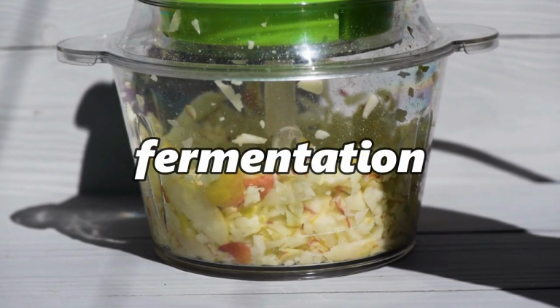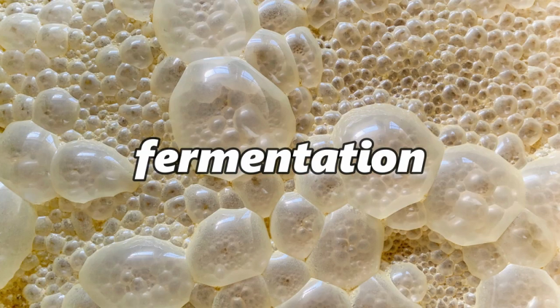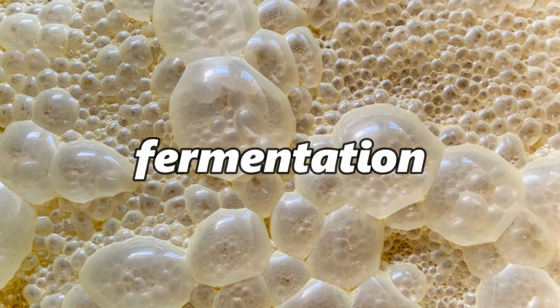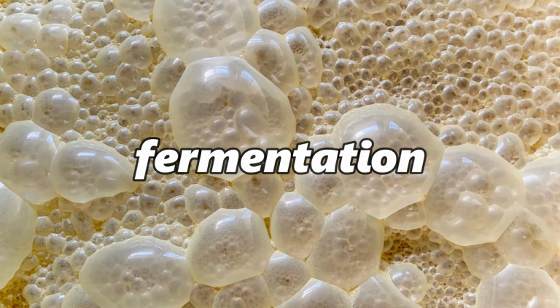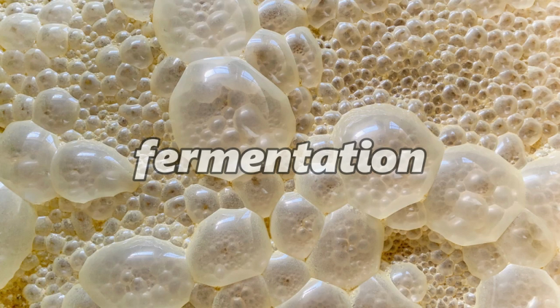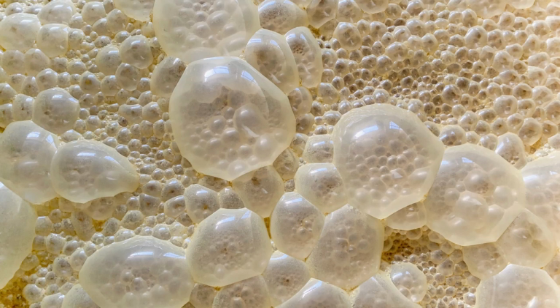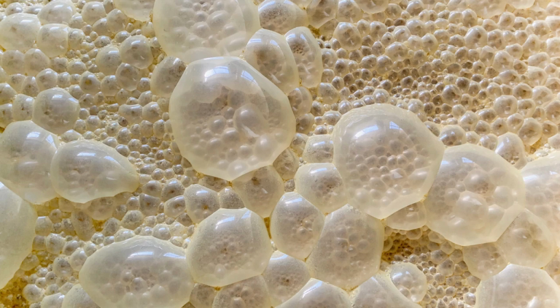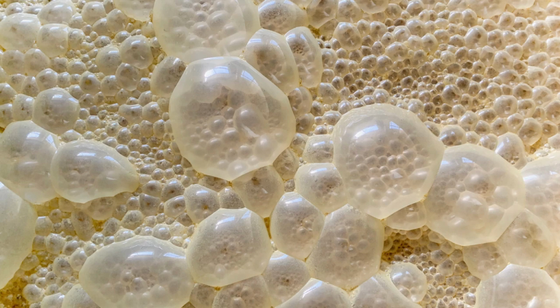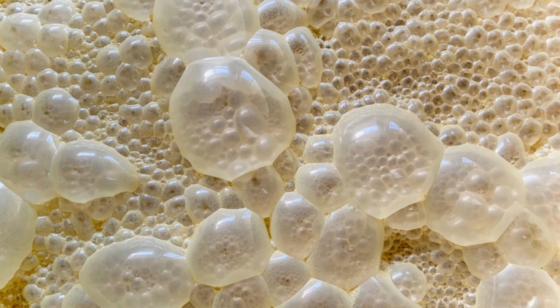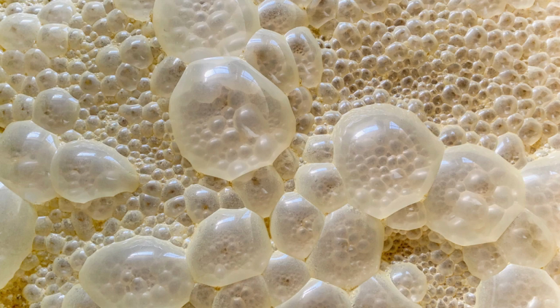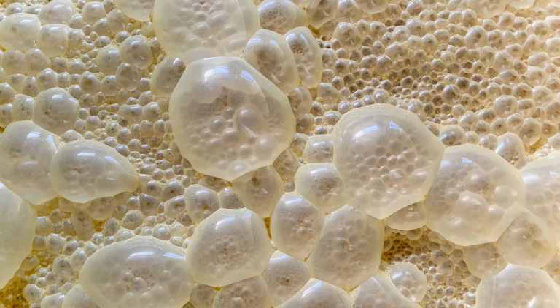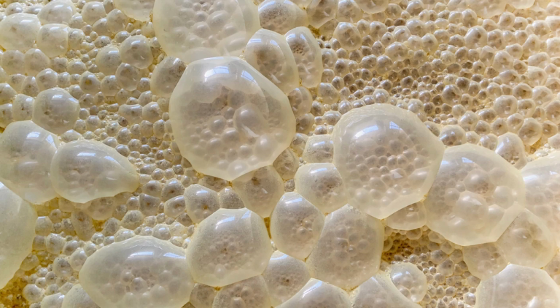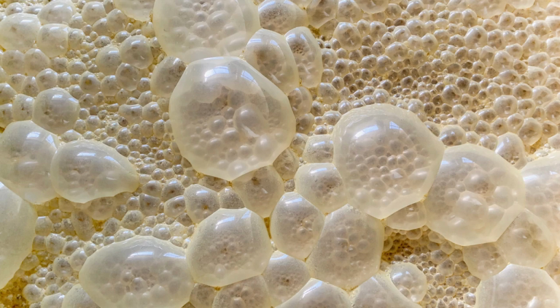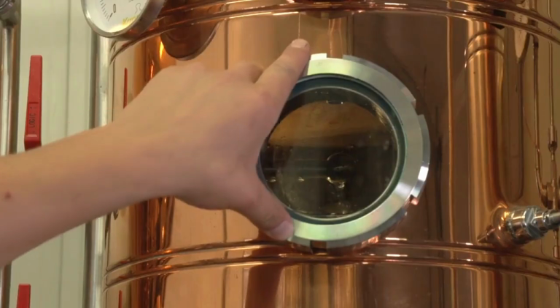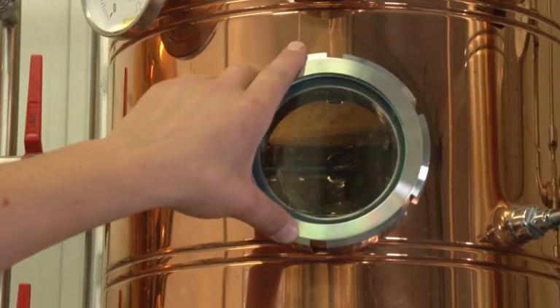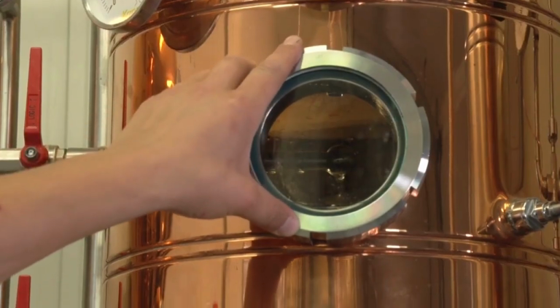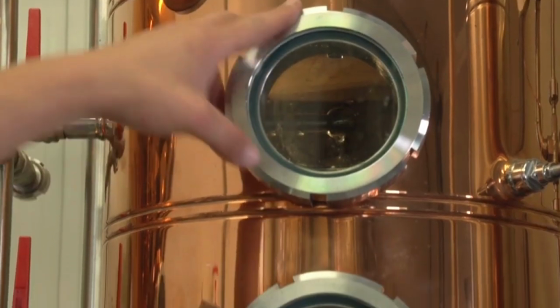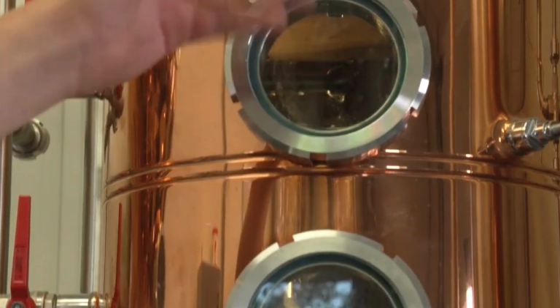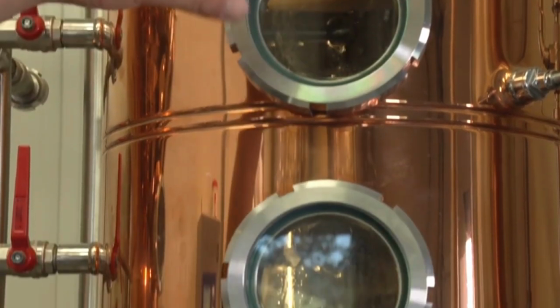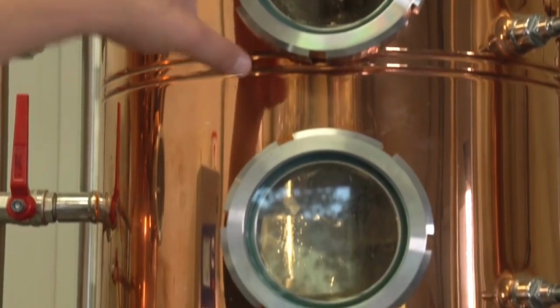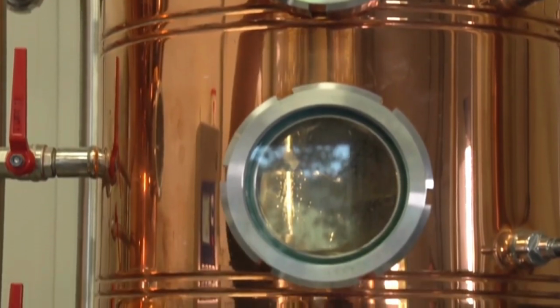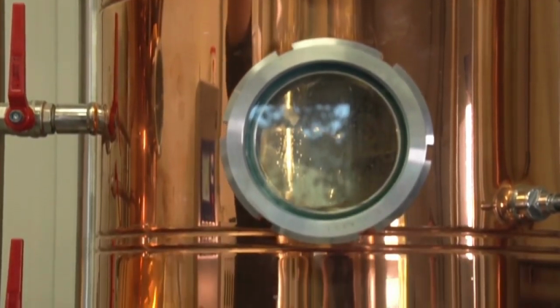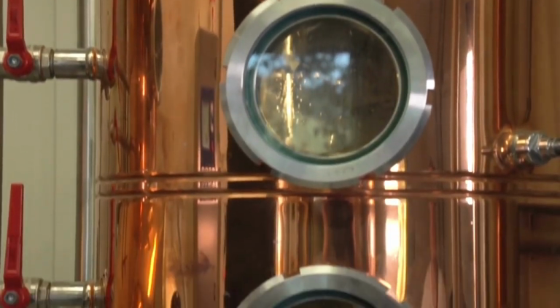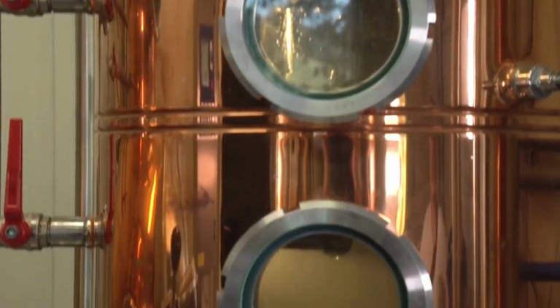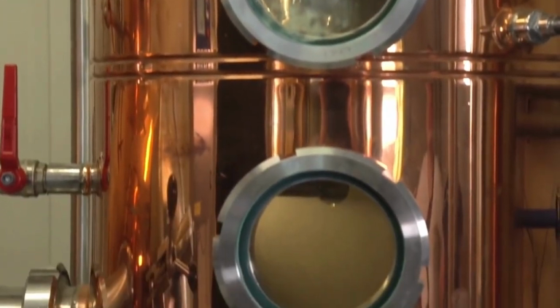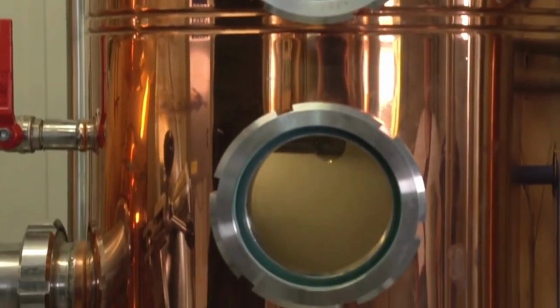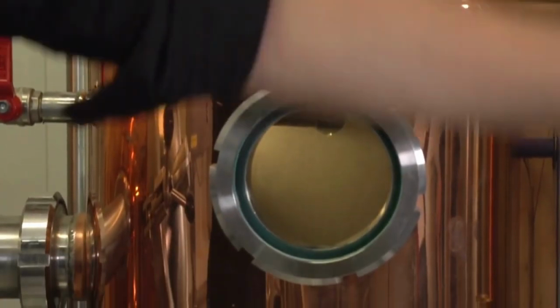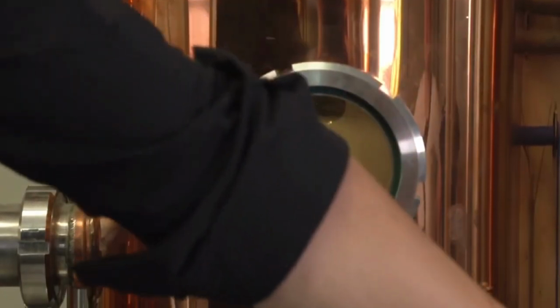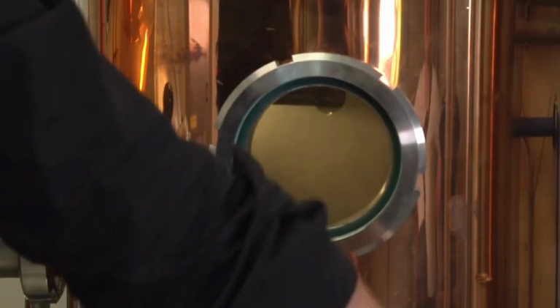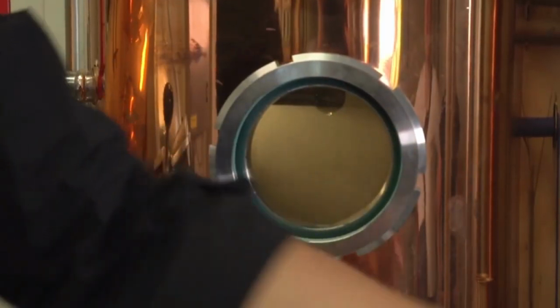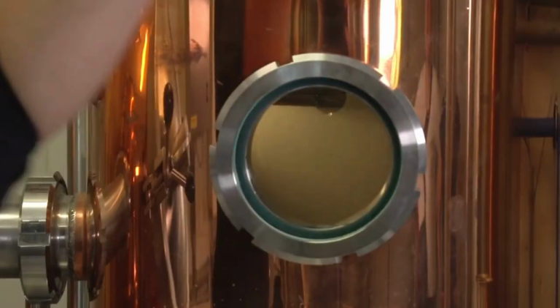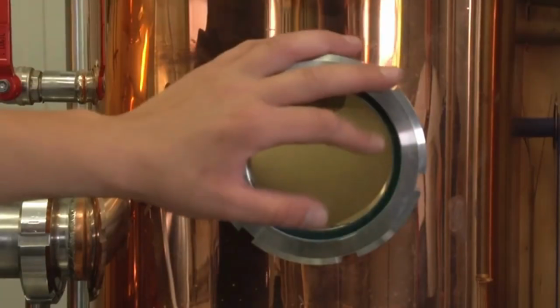Fermentation. After your base ingredient has been prepared, it is time to ferment it. This involves mixing it with water and sugar and allowing it to sit for several days or weeks. During this time, yeast will consume the sugar and produce alcohol.